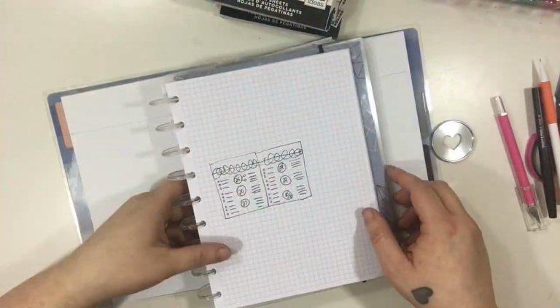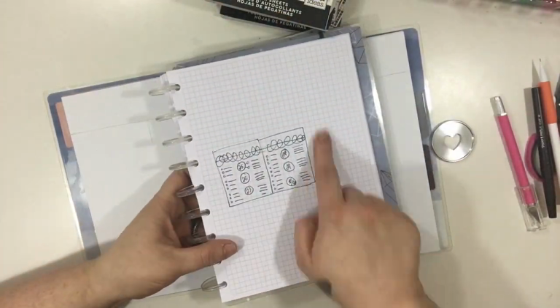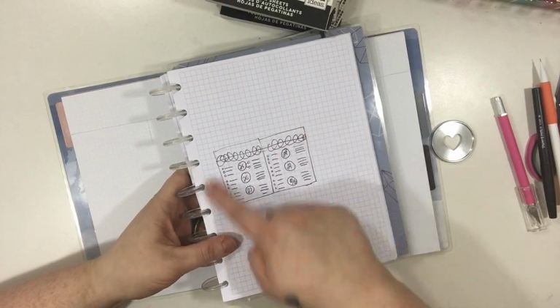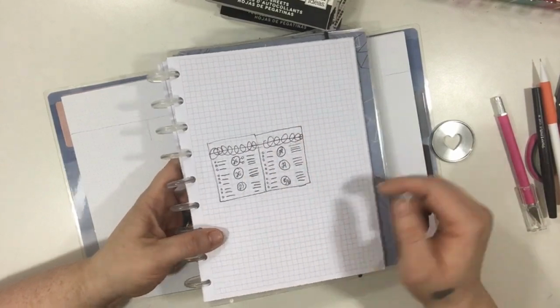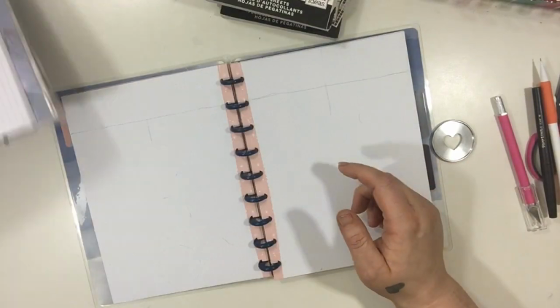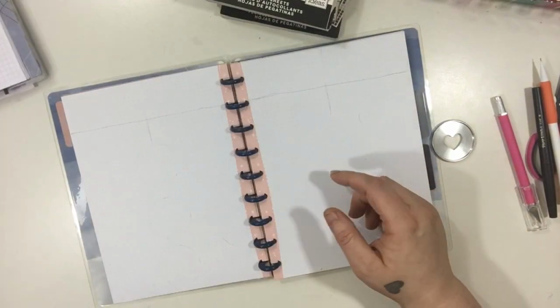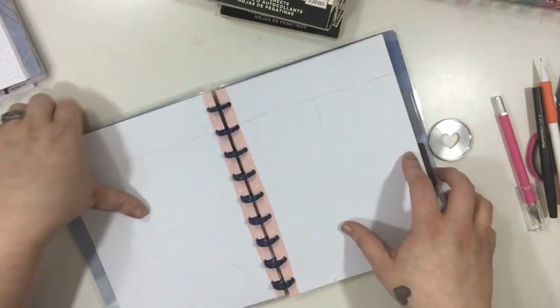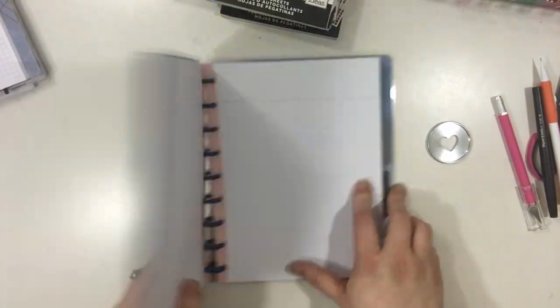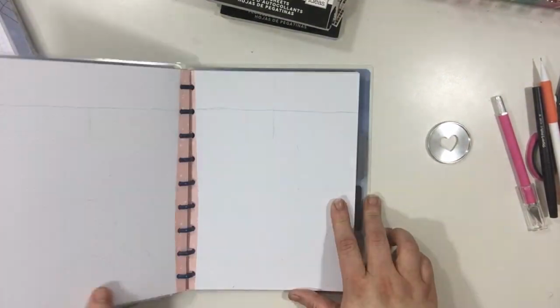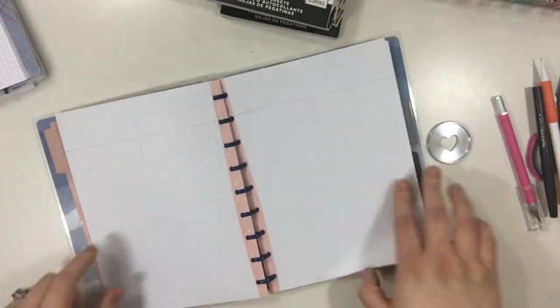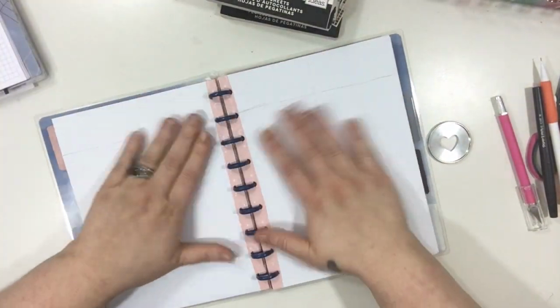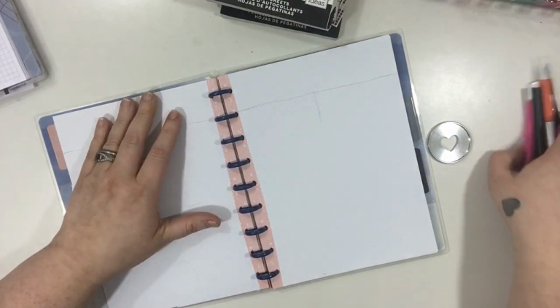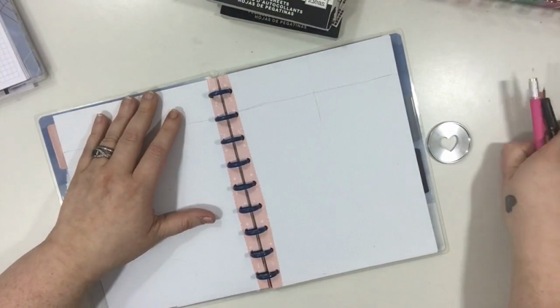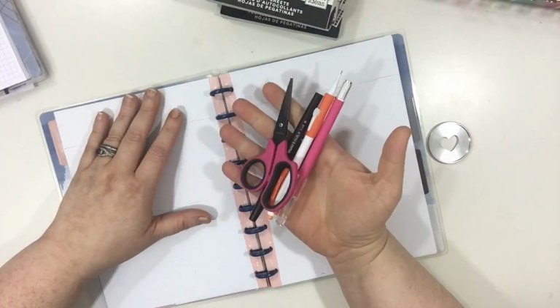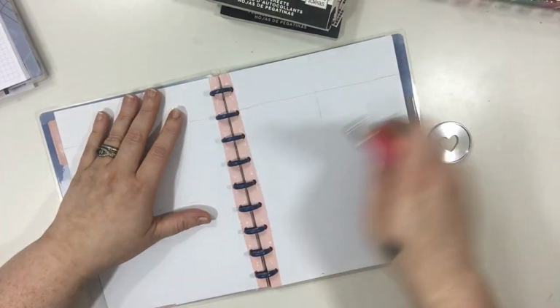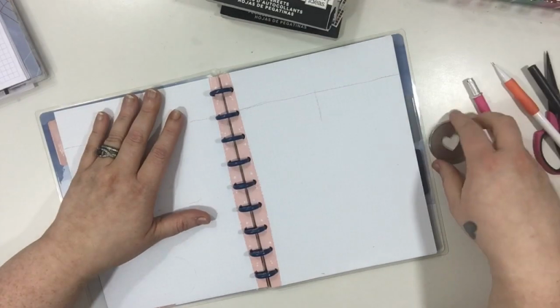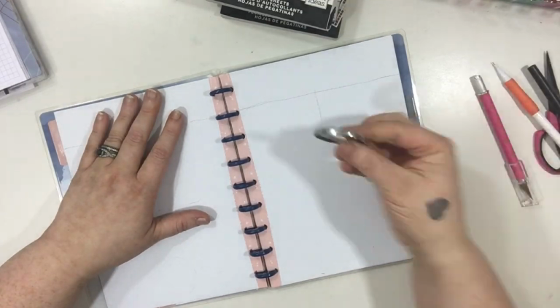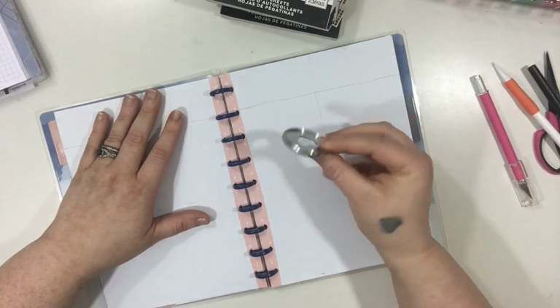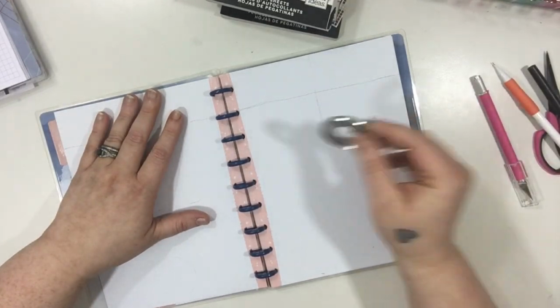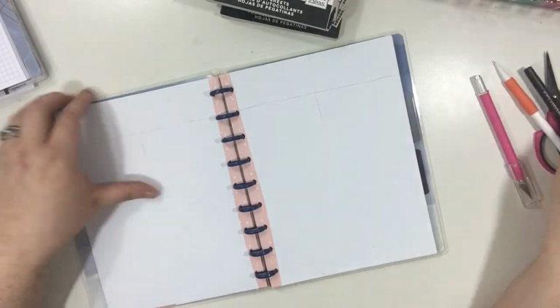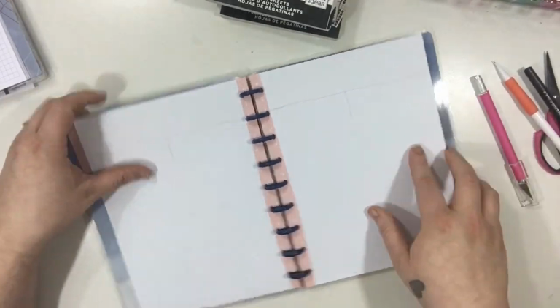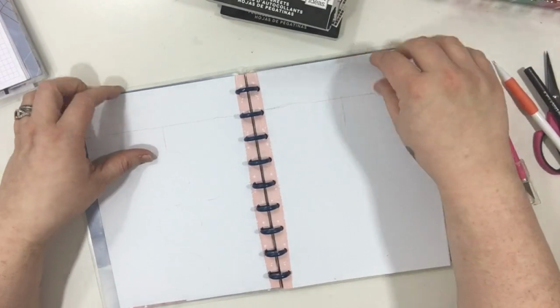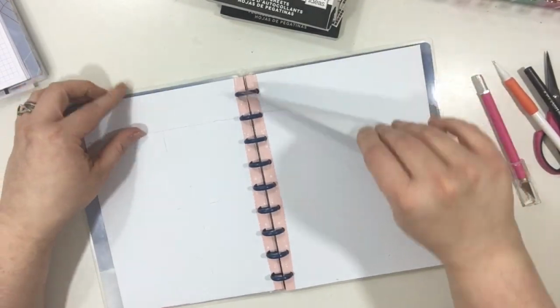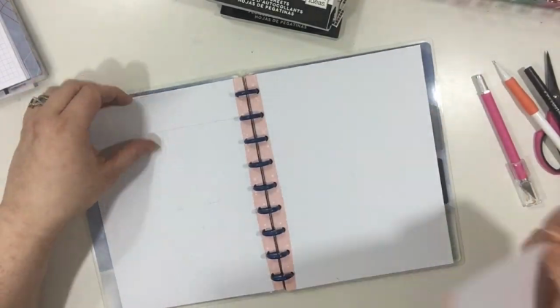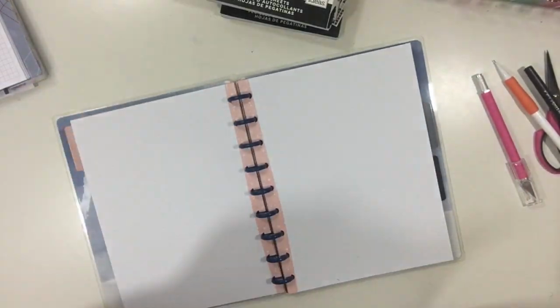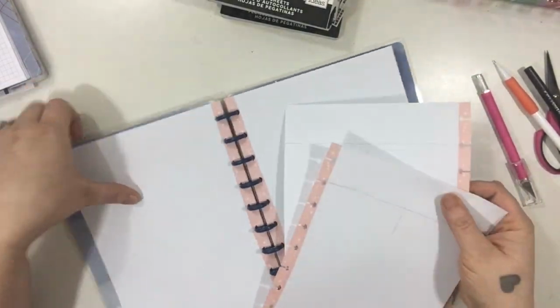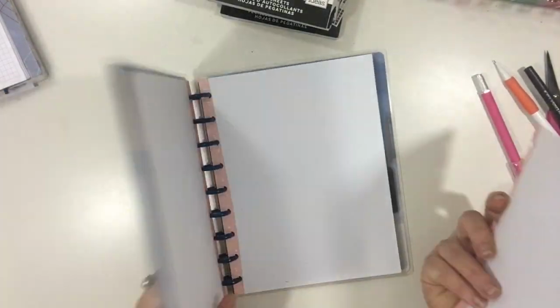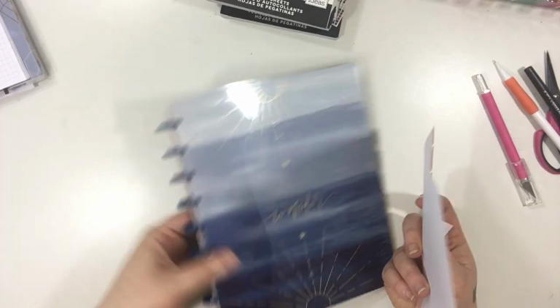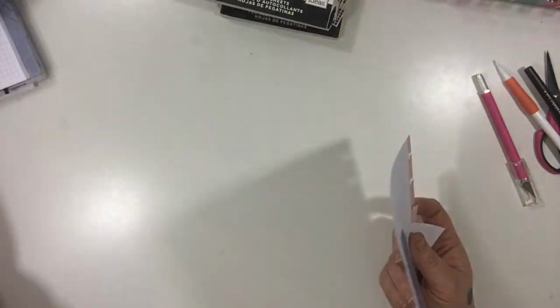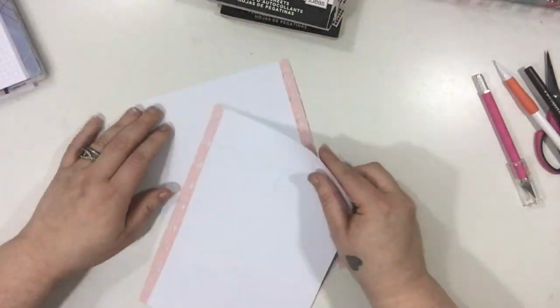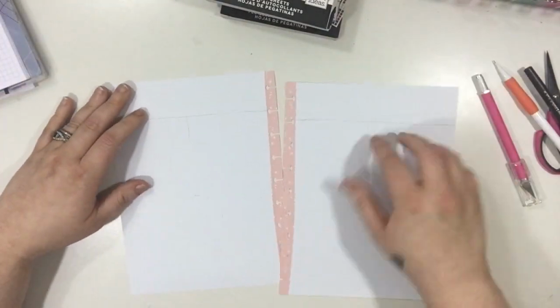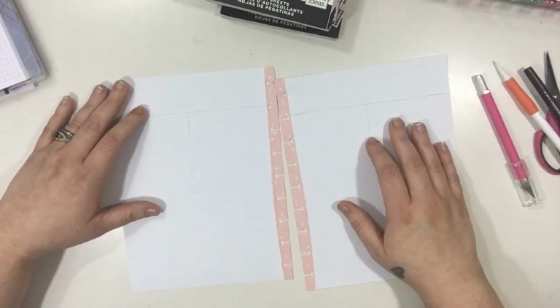Hi guys! Welcome back to my channel. Today I'm going to be doing a Happy Planner Bujo type of thing in my everyday. You just saw my little basic design that I have planned out and I'm going to be using these papers from my Happy Notes.